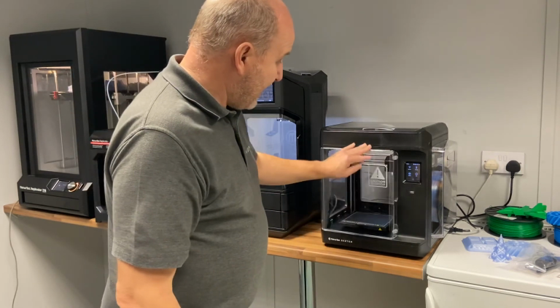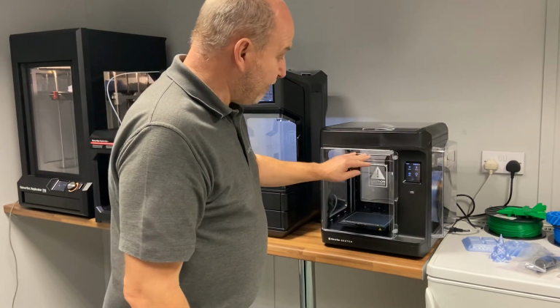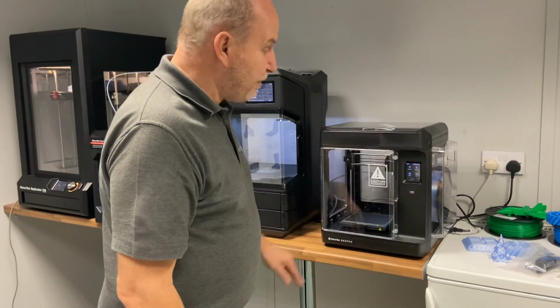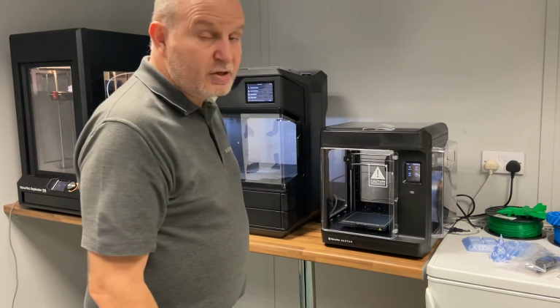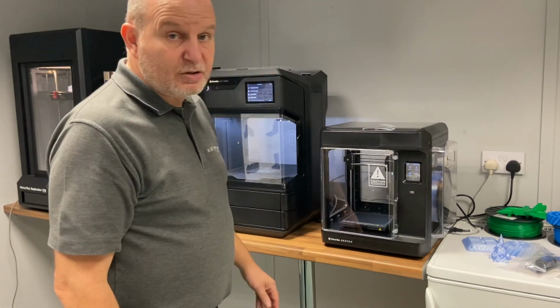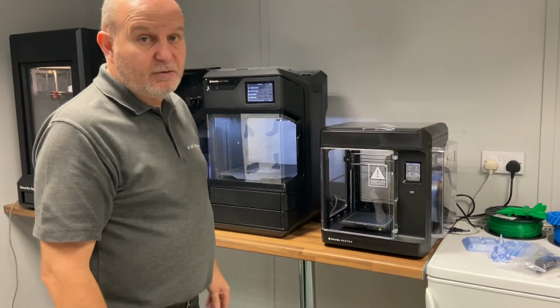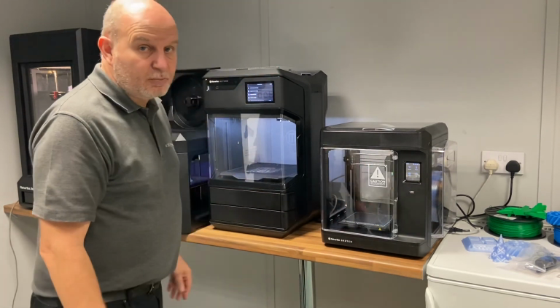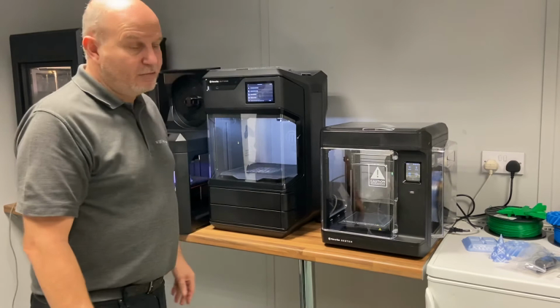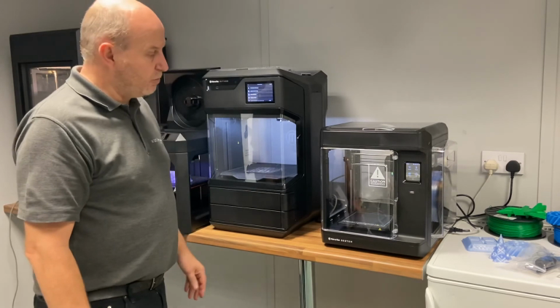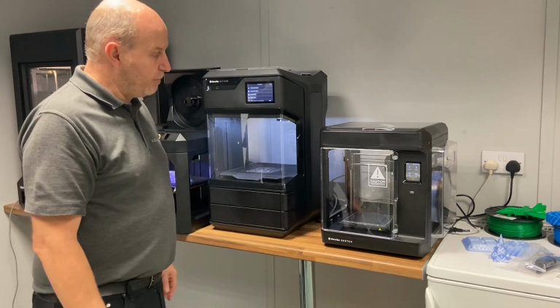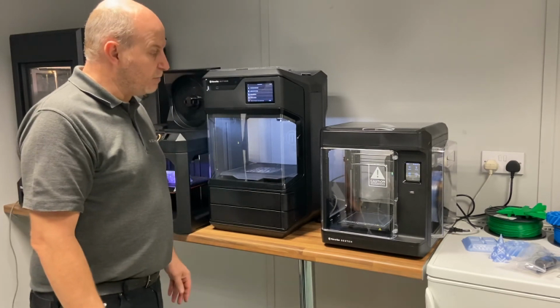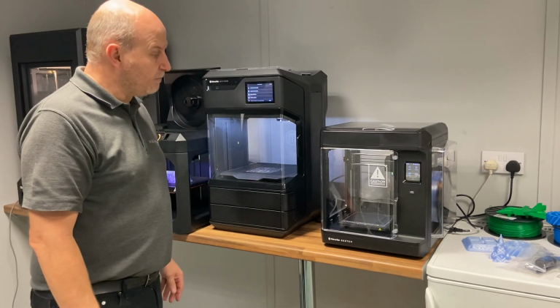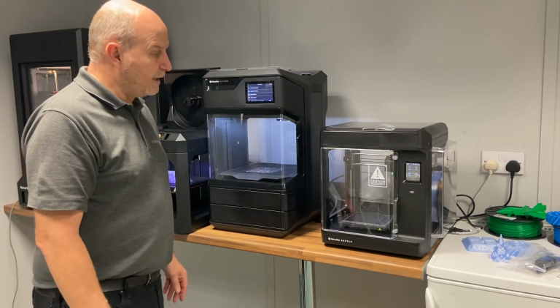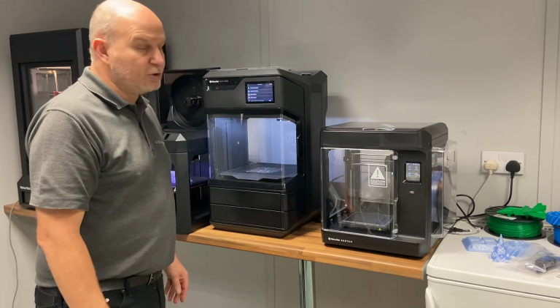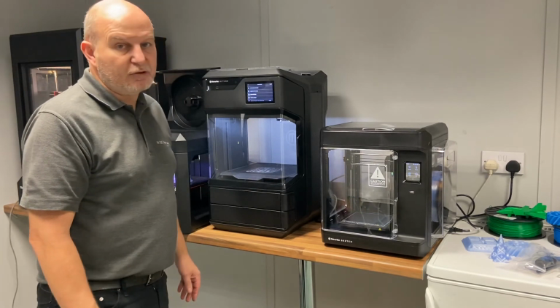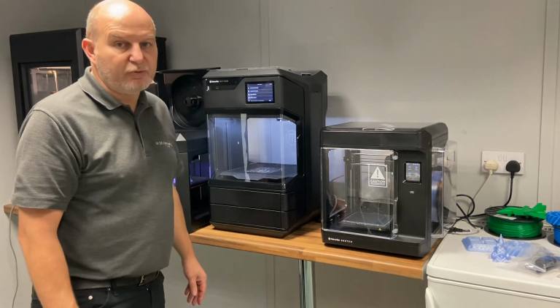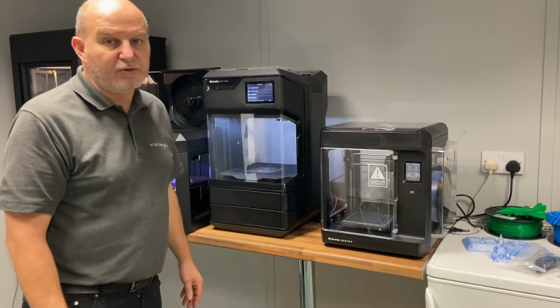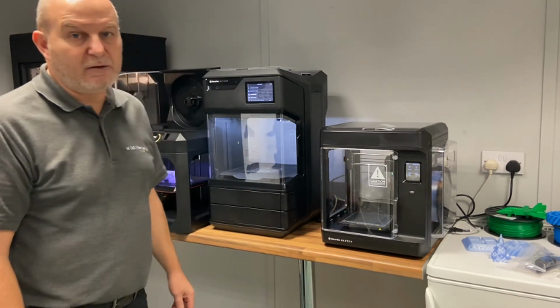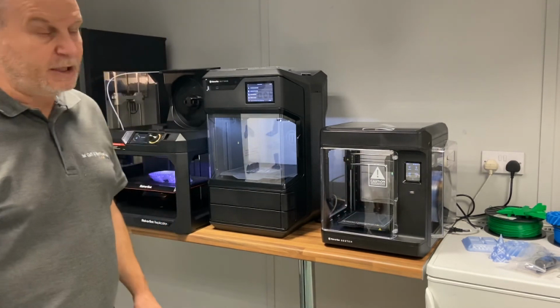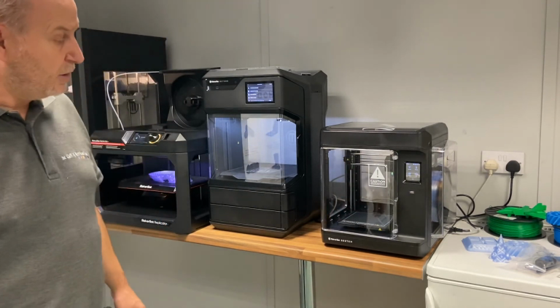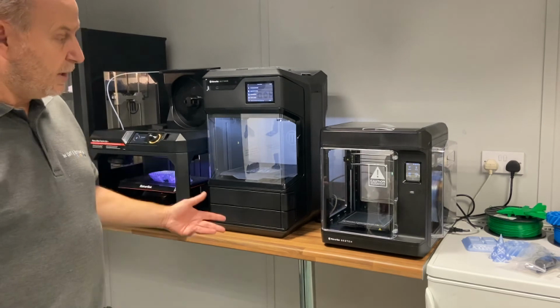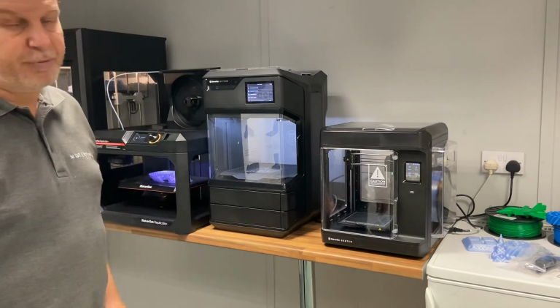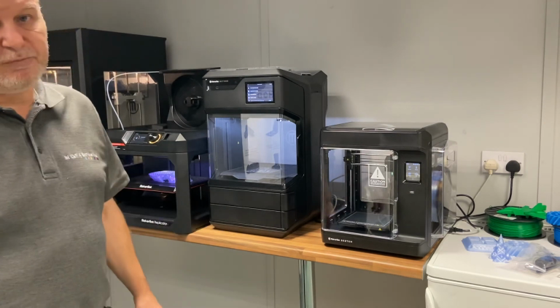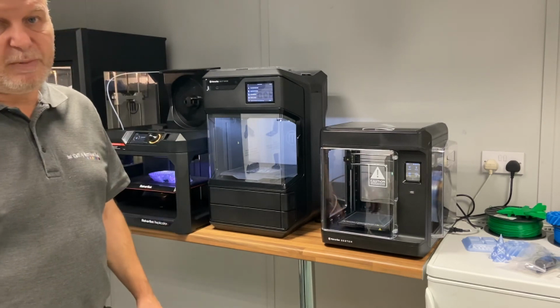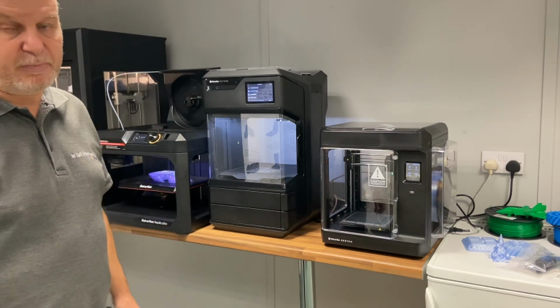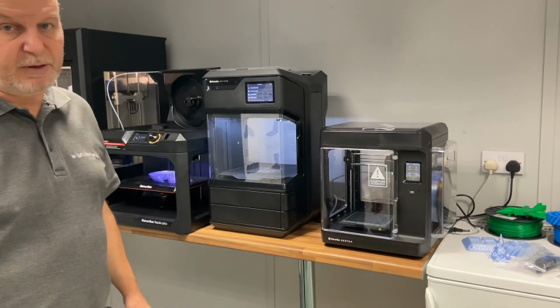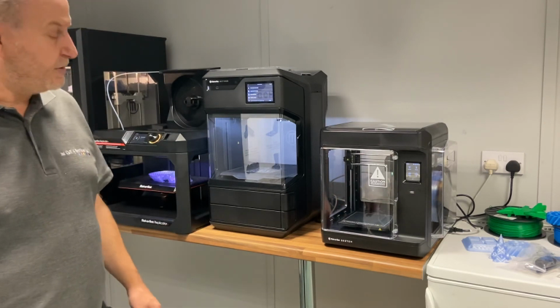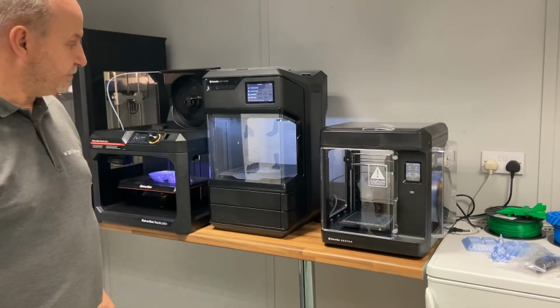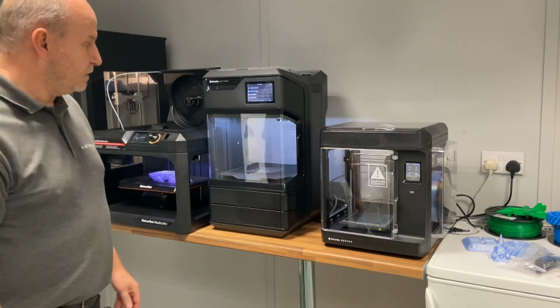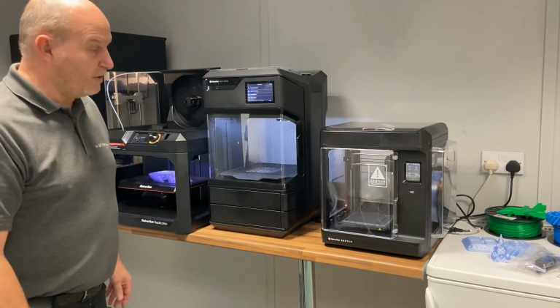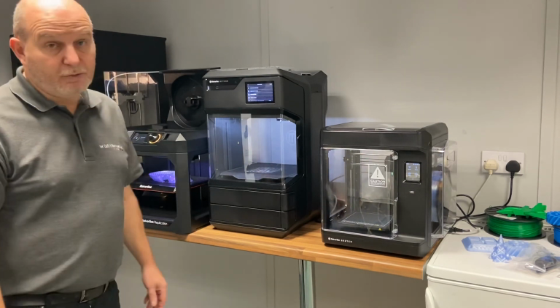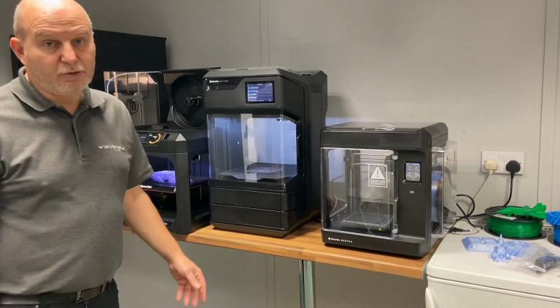I'm going to wrap it up there for the Sketch. I think I've covered most of the things that you might be asking. We'll do some other small videos around loading and printing through MakerBot Cloud and Print. Thank you for your time.